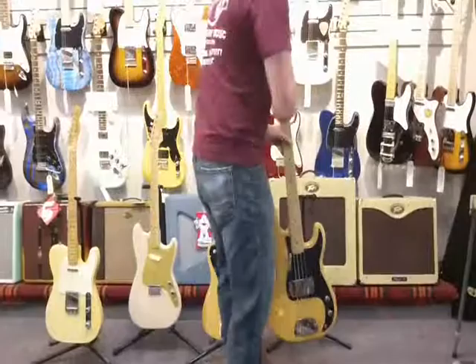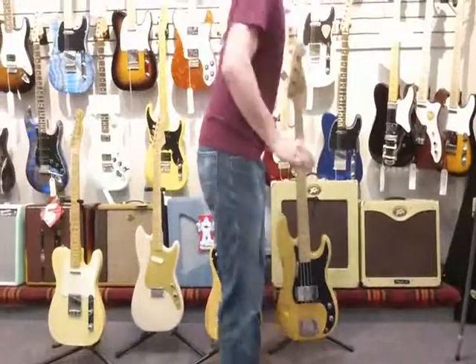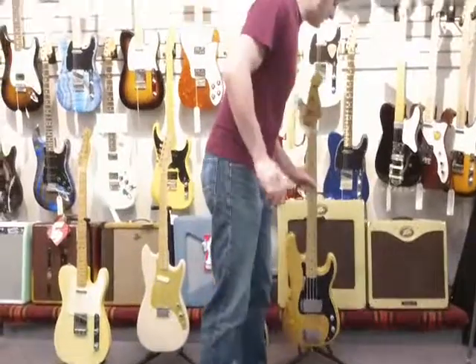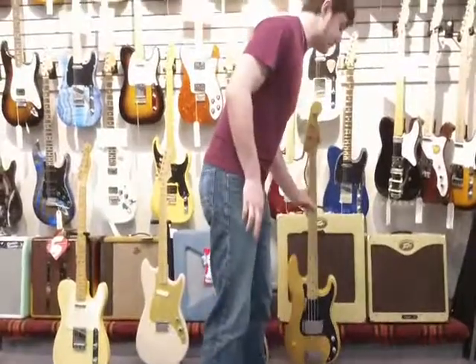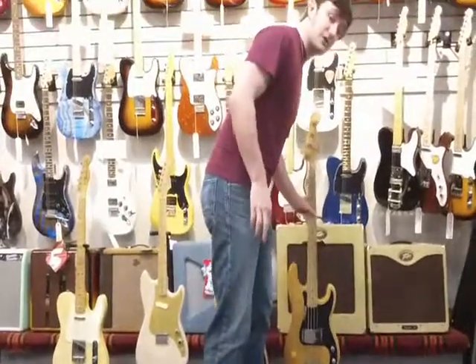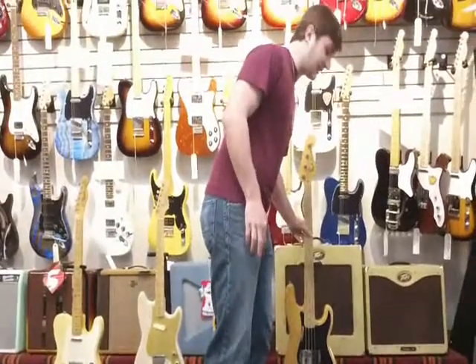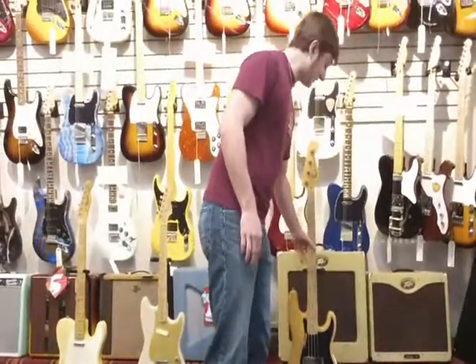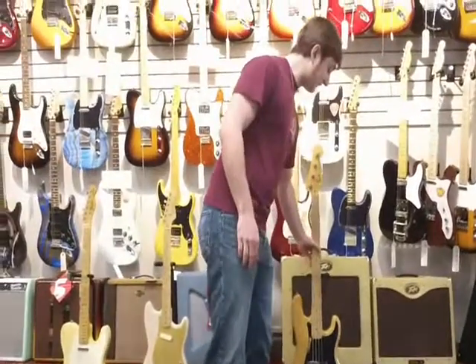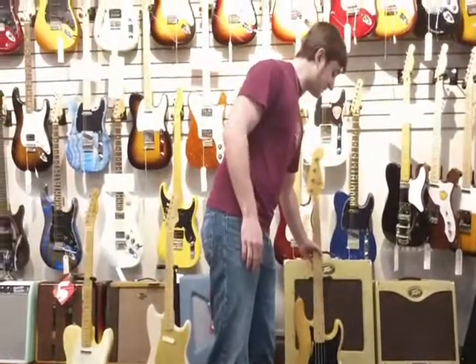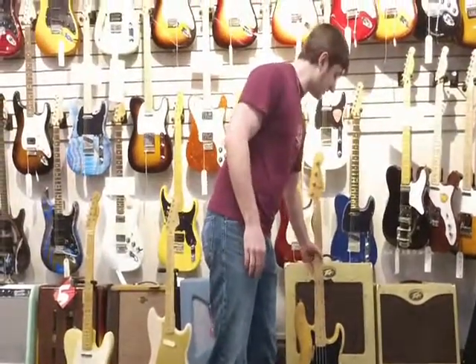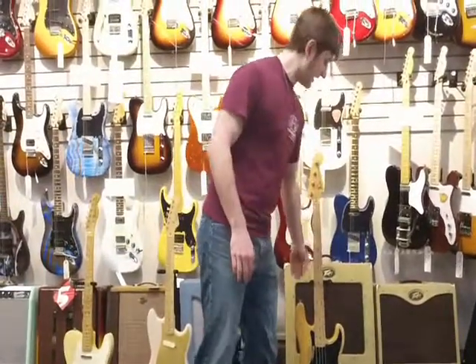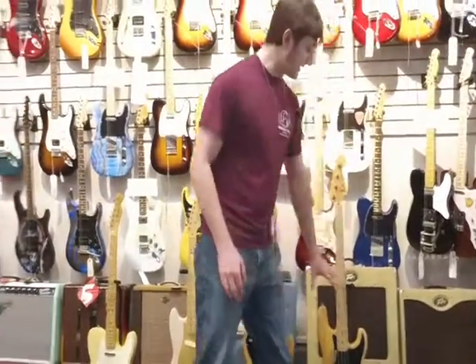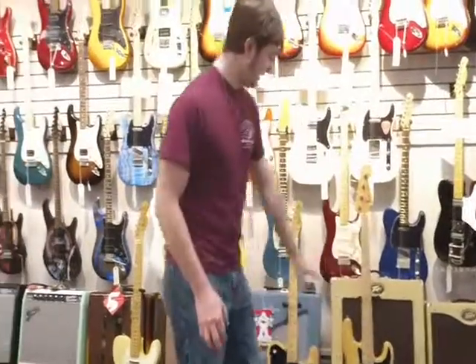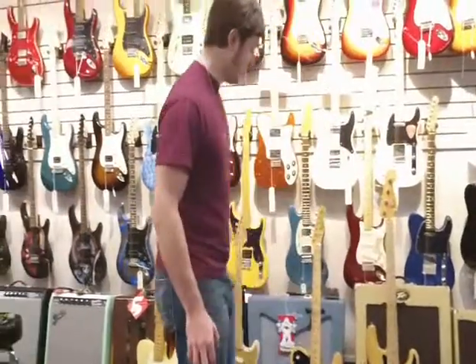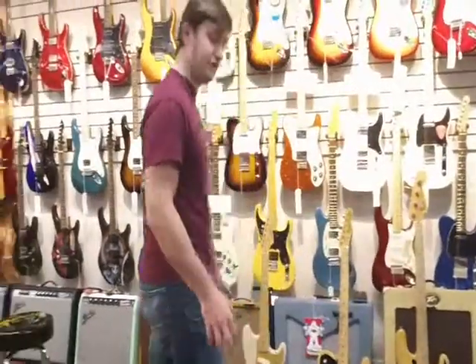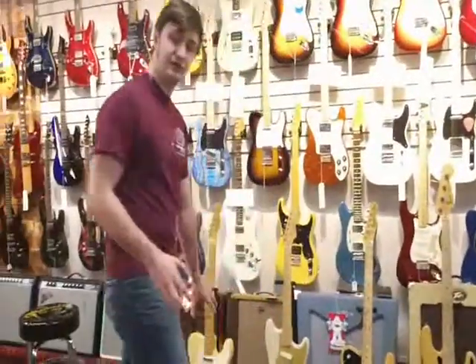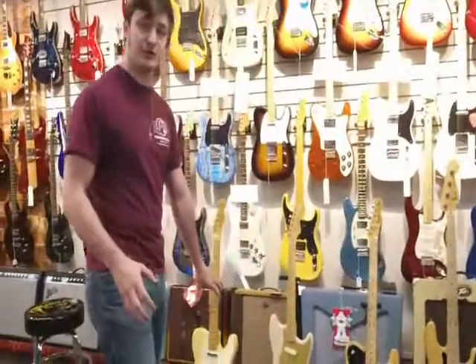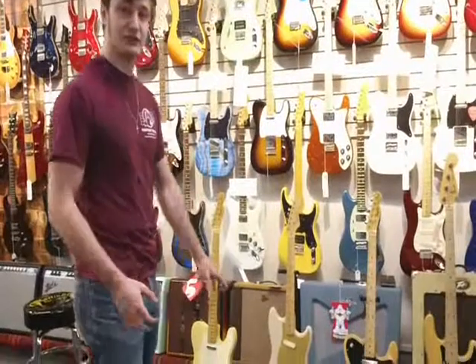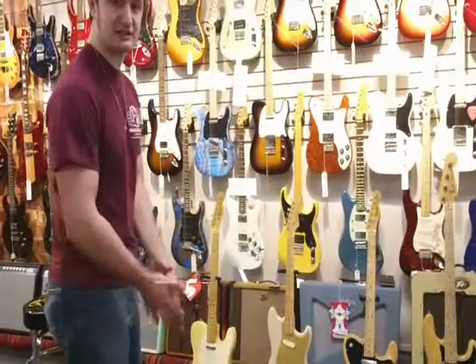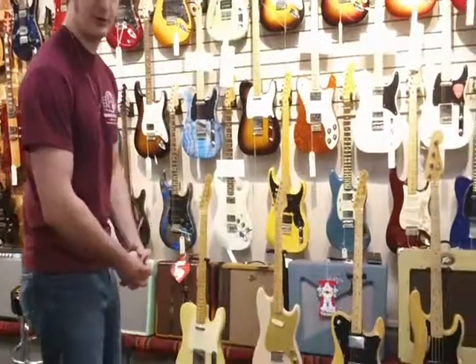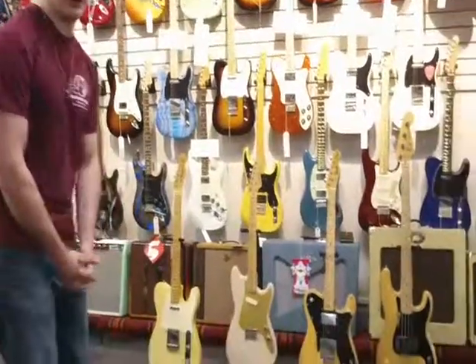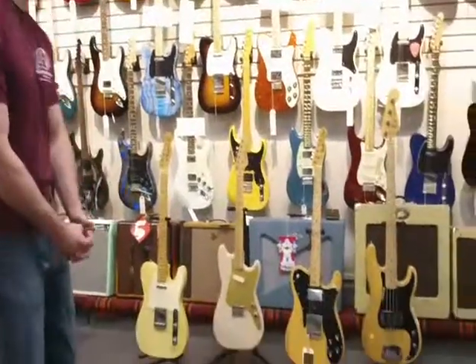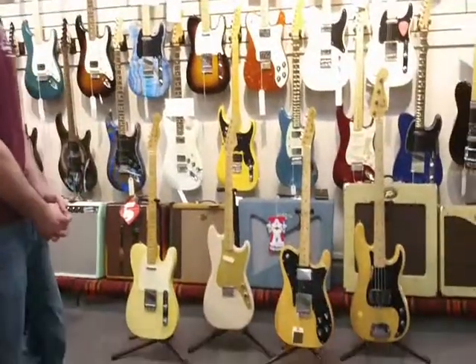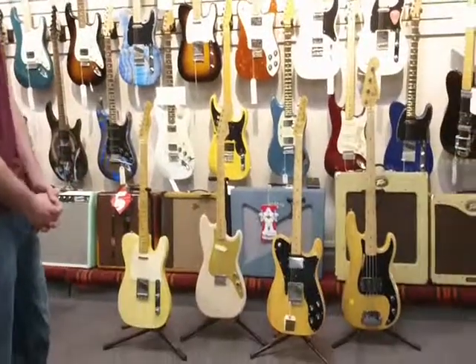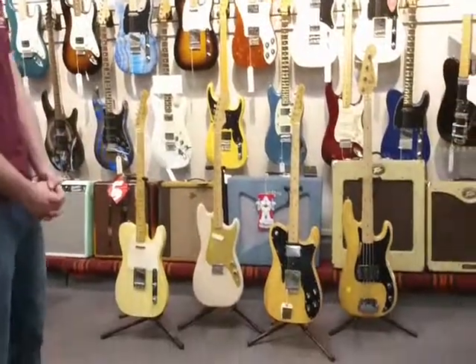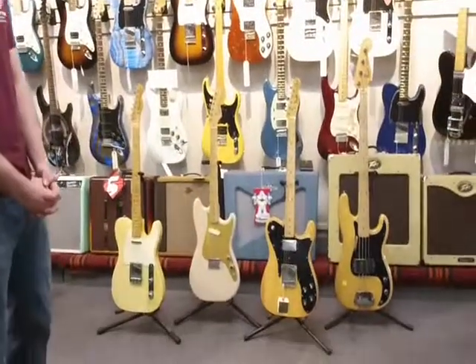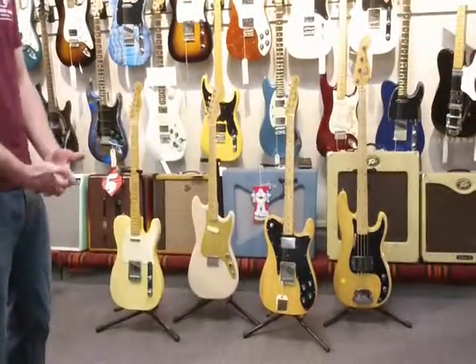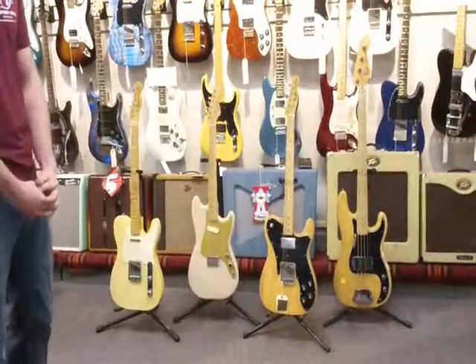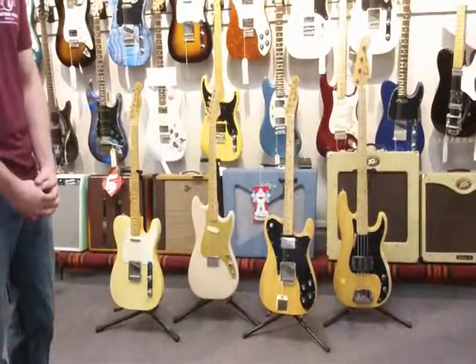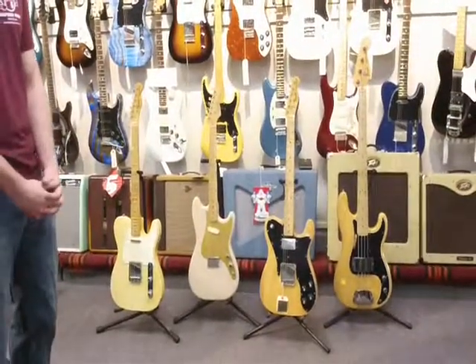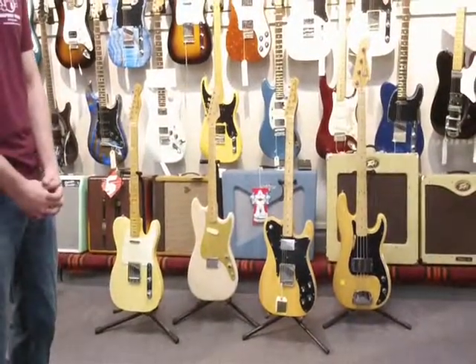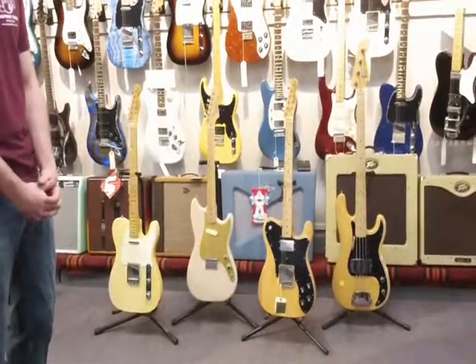All of these guitars and more are available at Rhapsody Music, and they all include the original cases they were produced with. Thanks for watching and we'll see you next time.